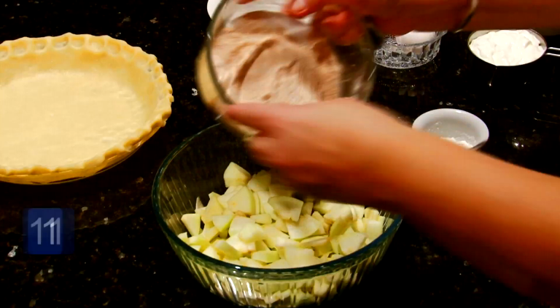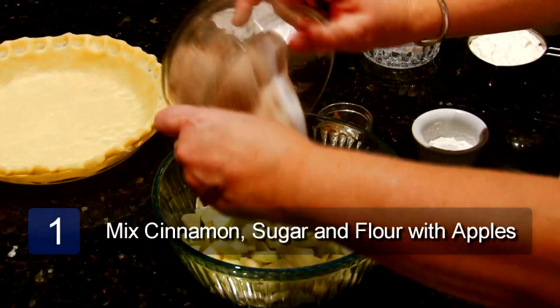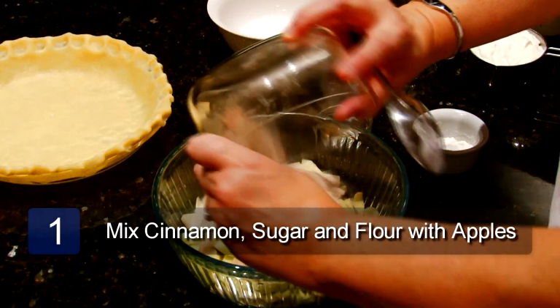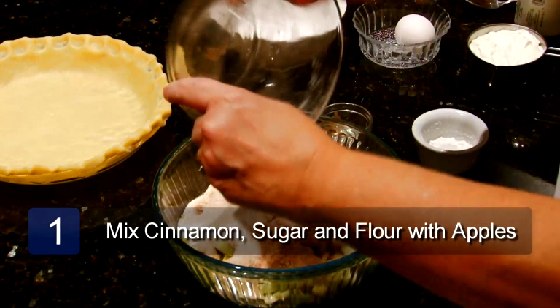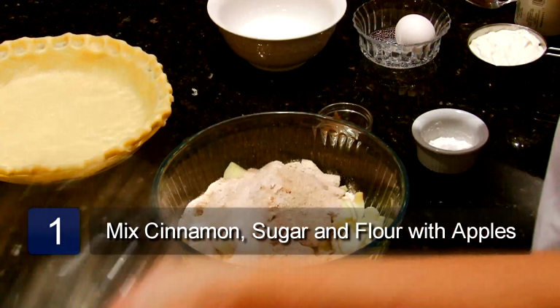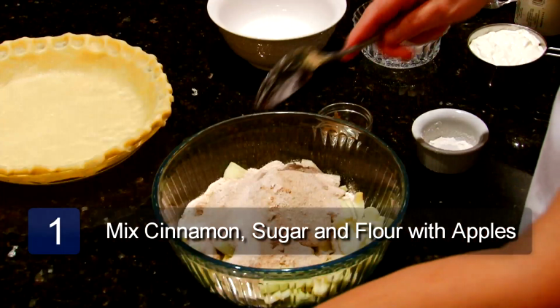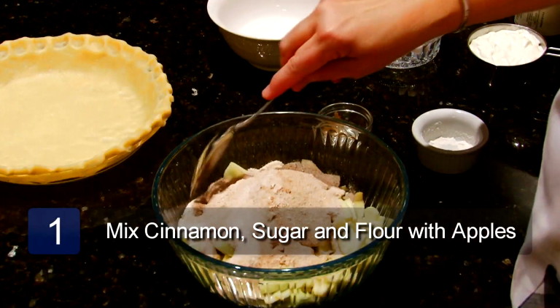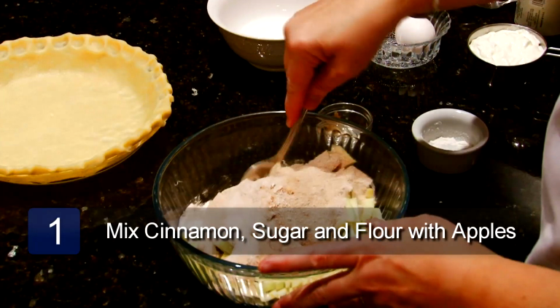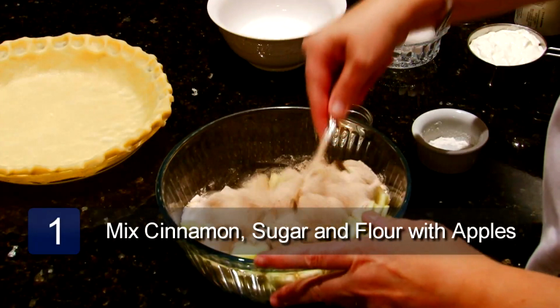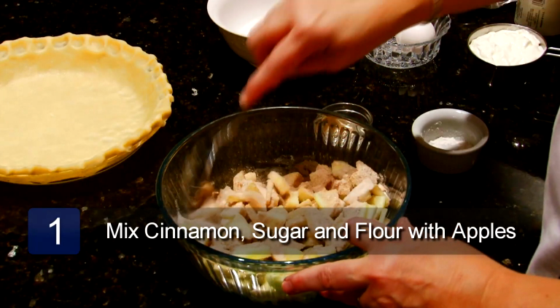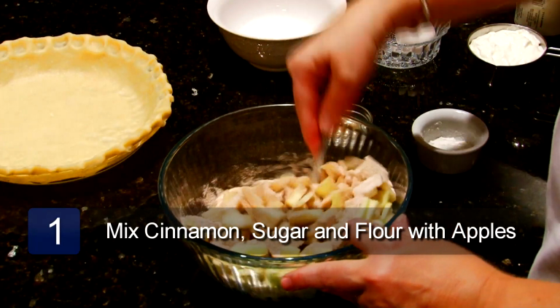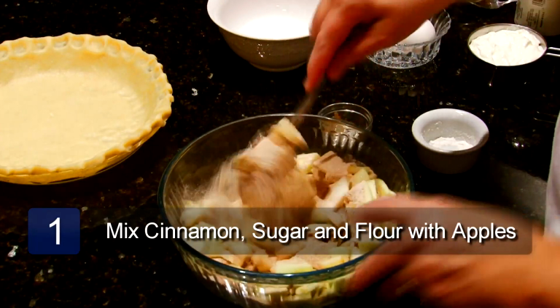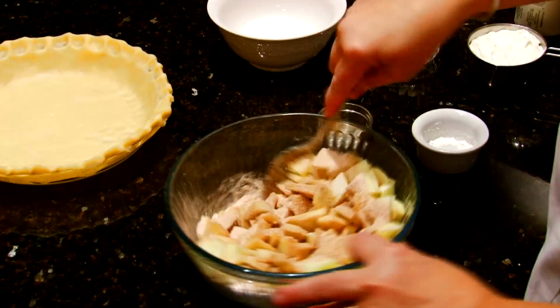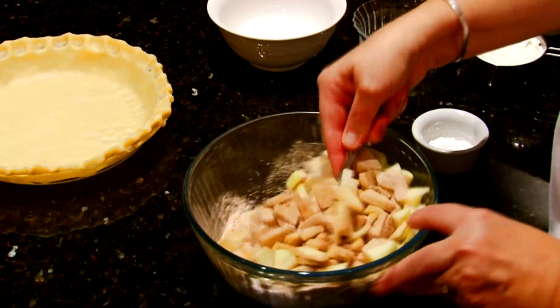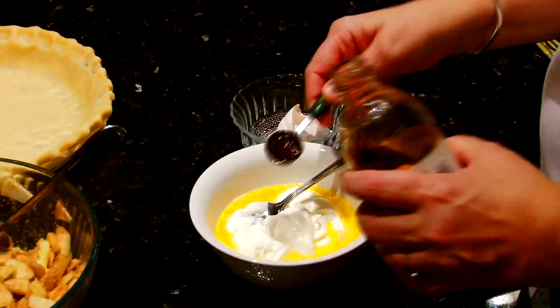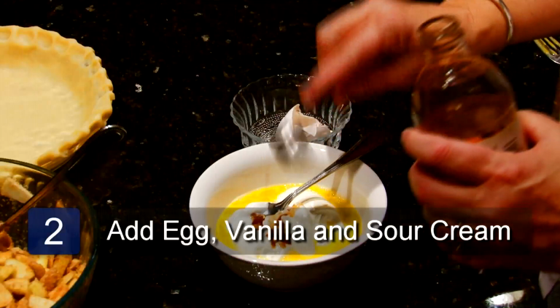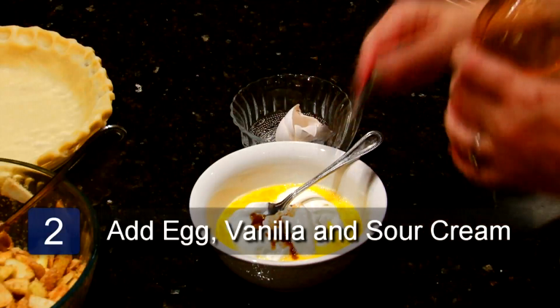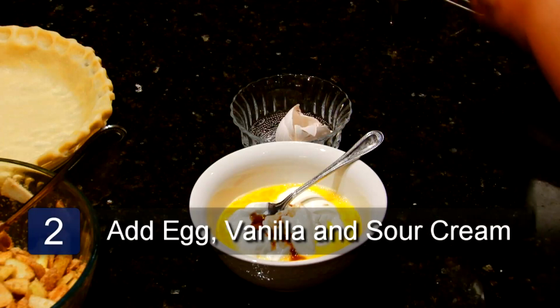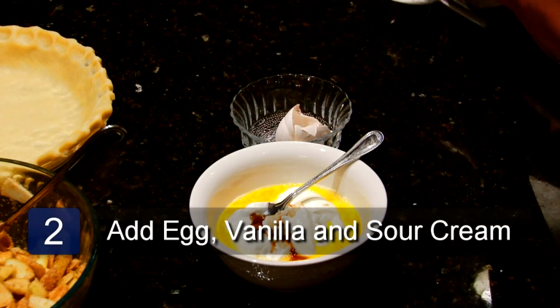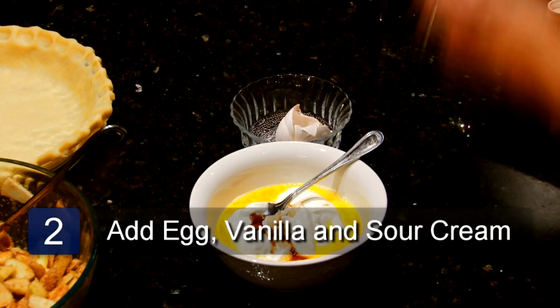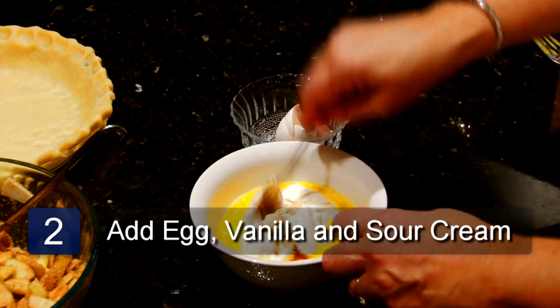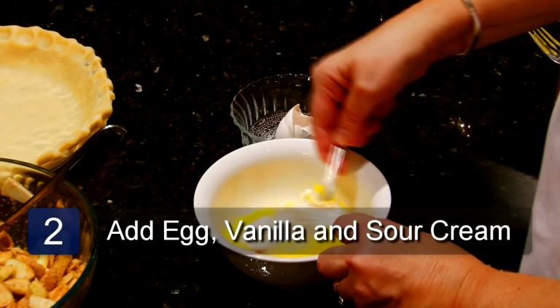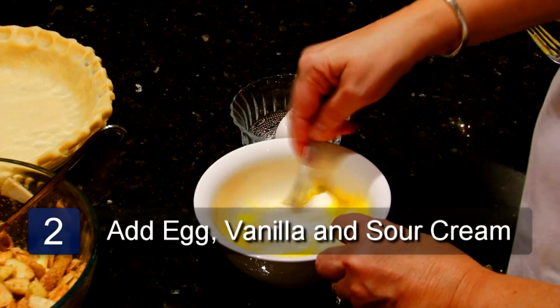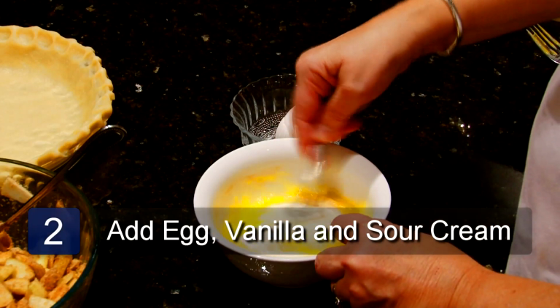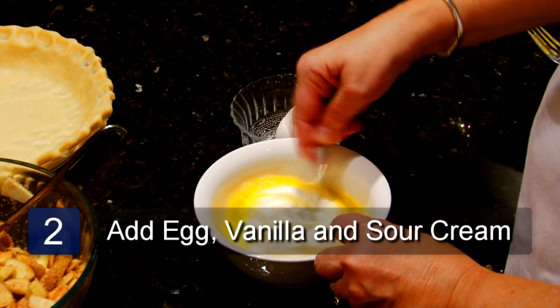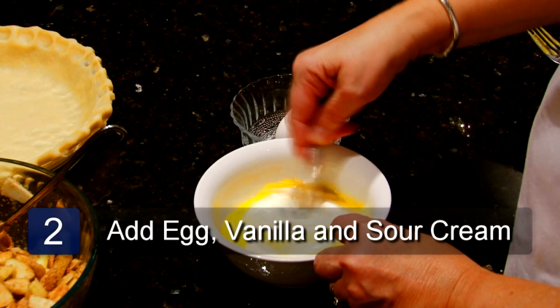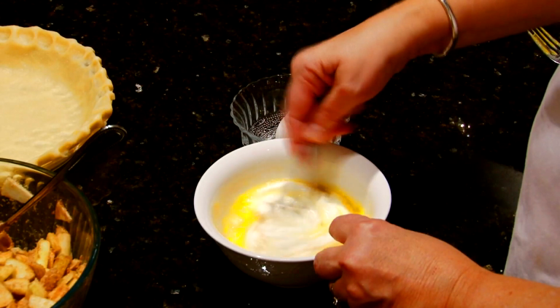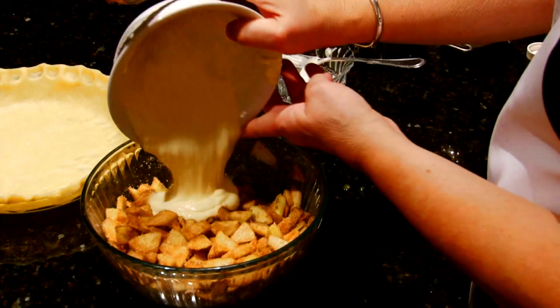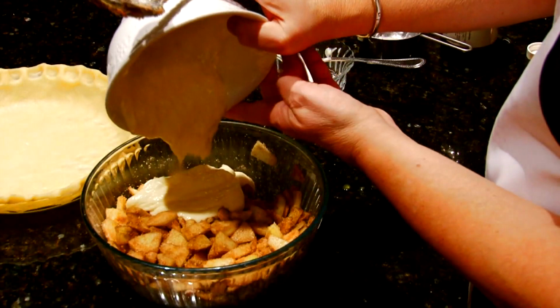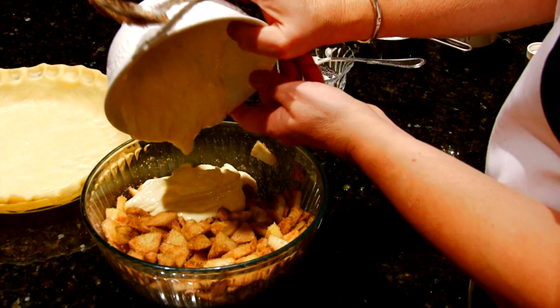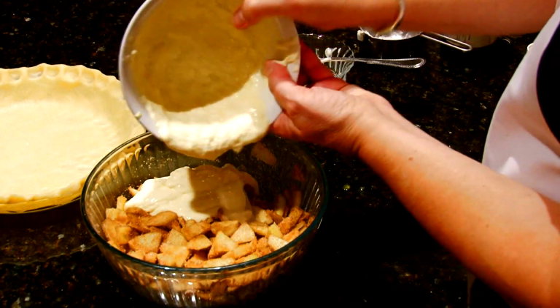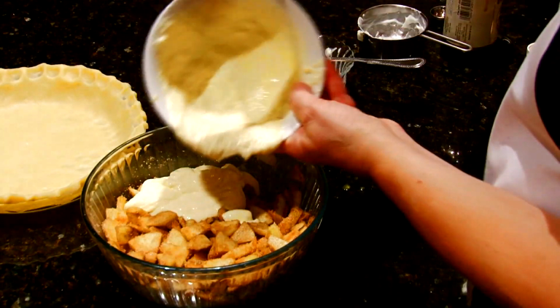Combine the apples, sugar, cinnamon, and flour. Mix together the egg, vanilla, and sour cream. Add this to the apple mixture and mix well.